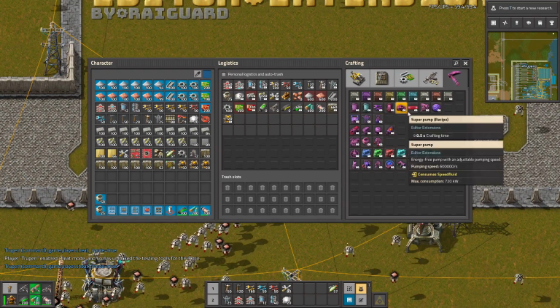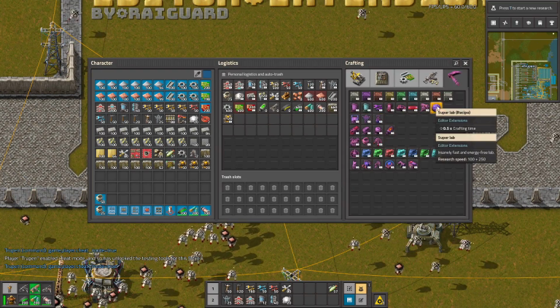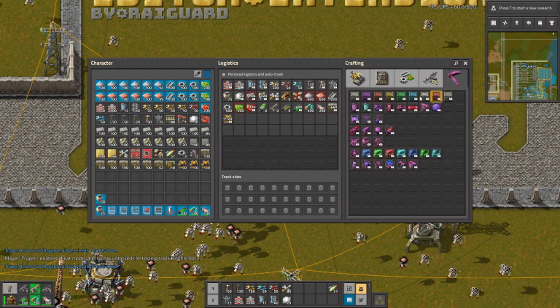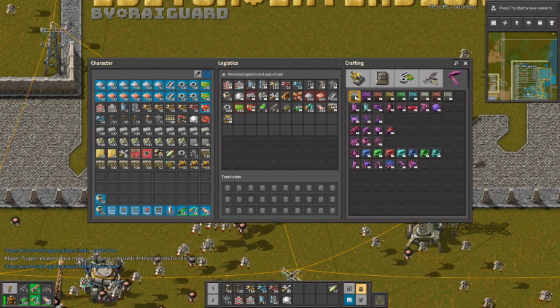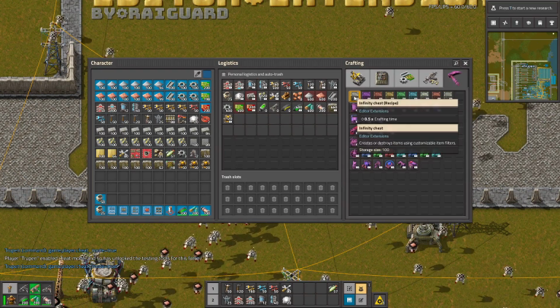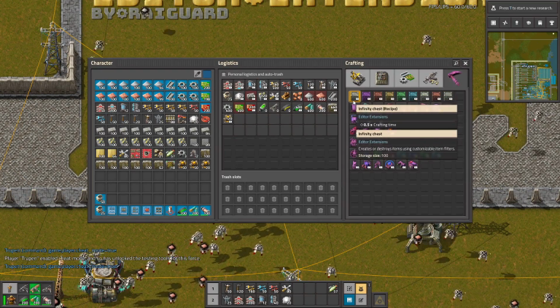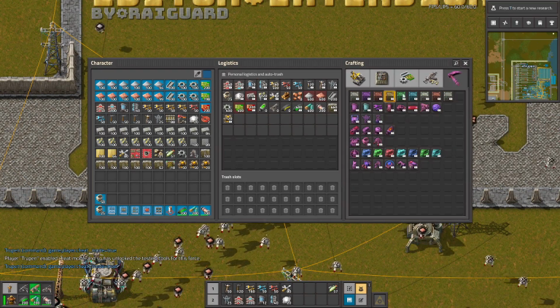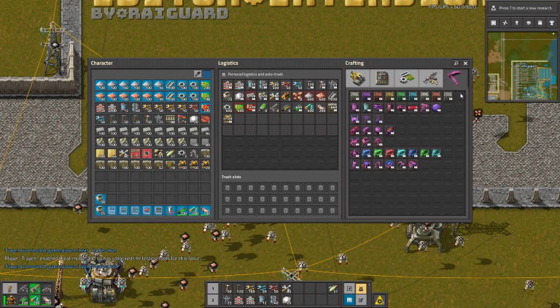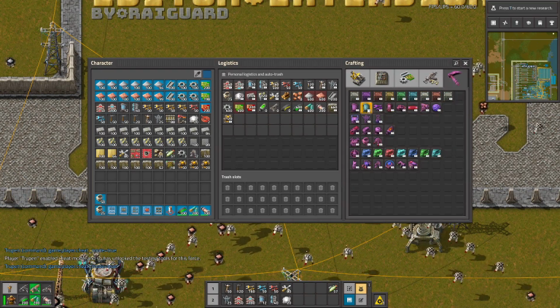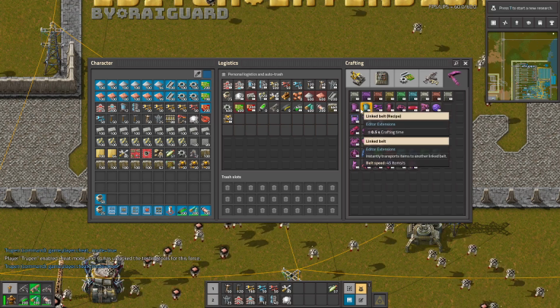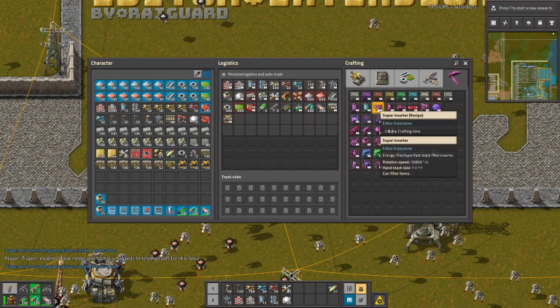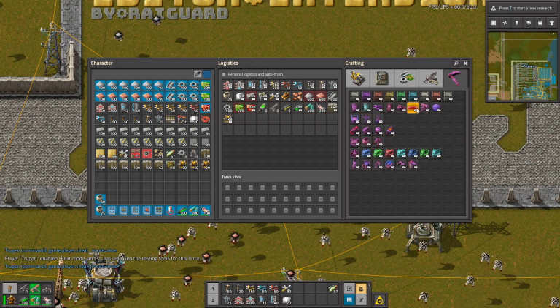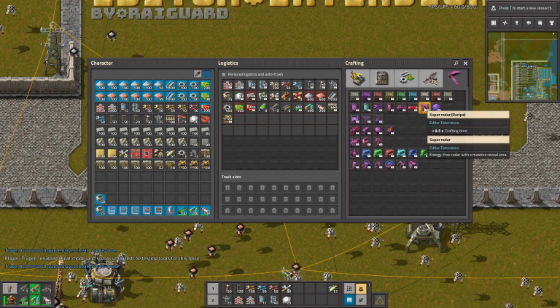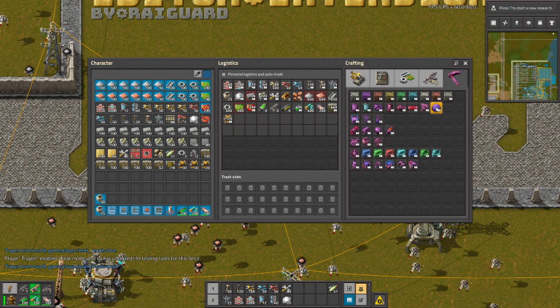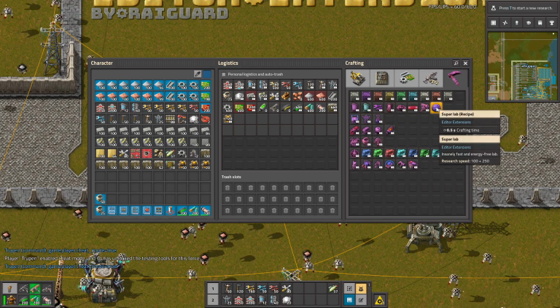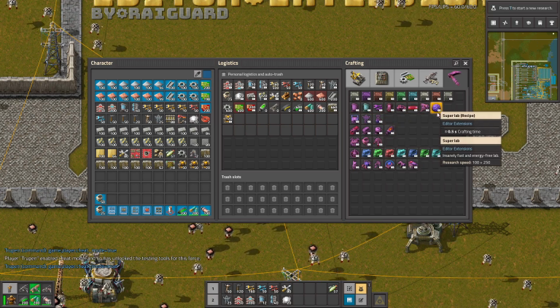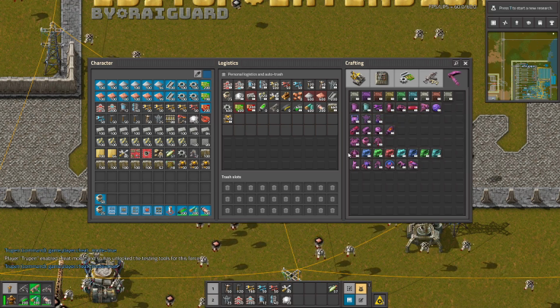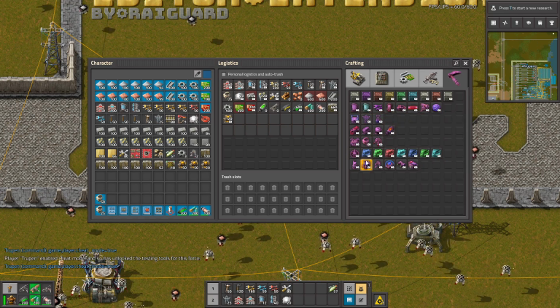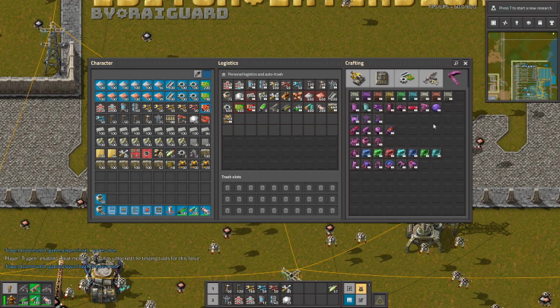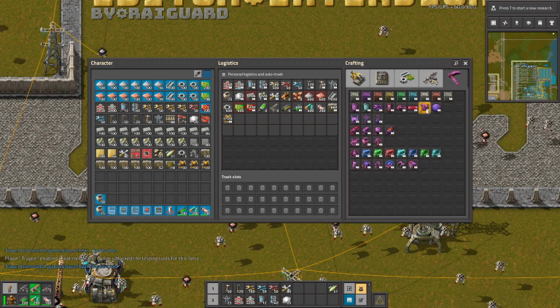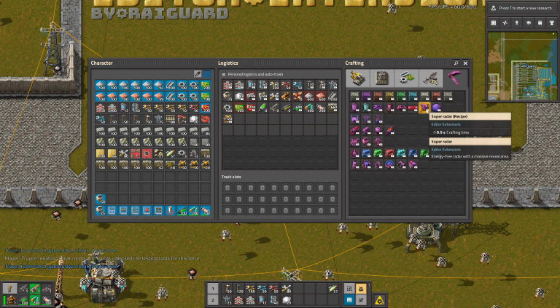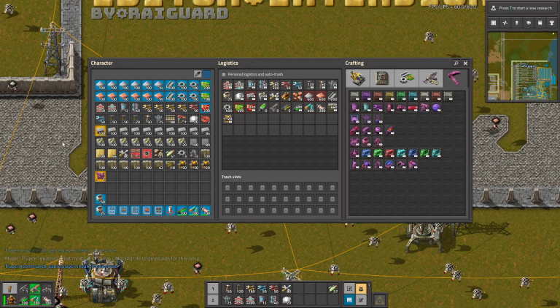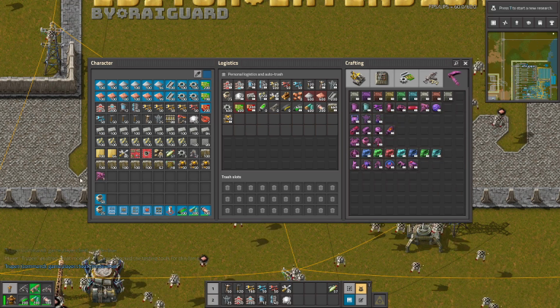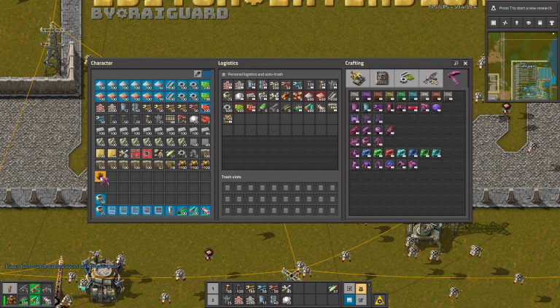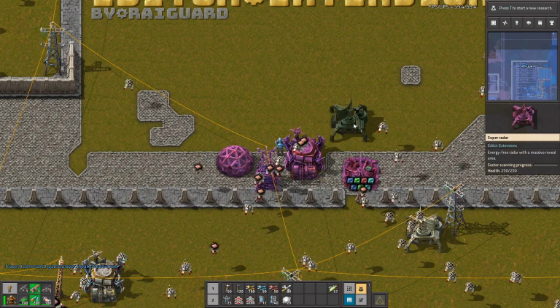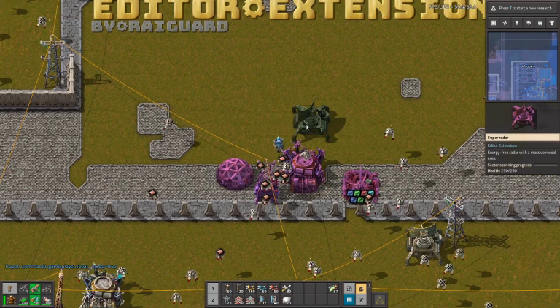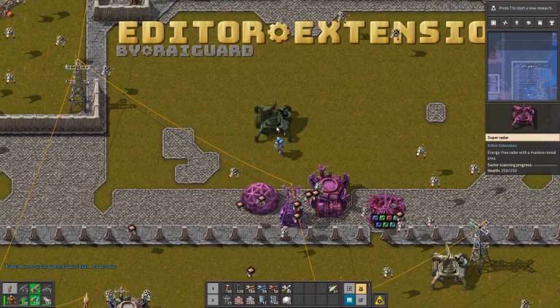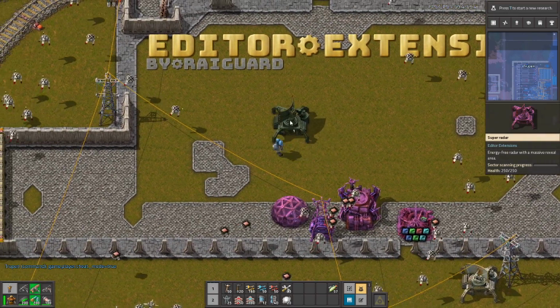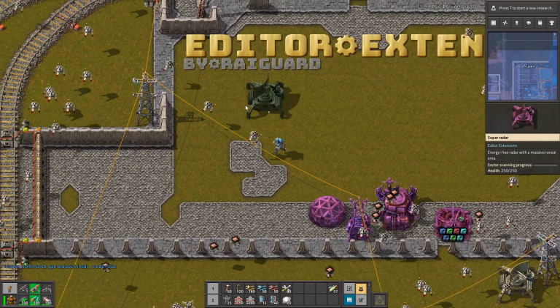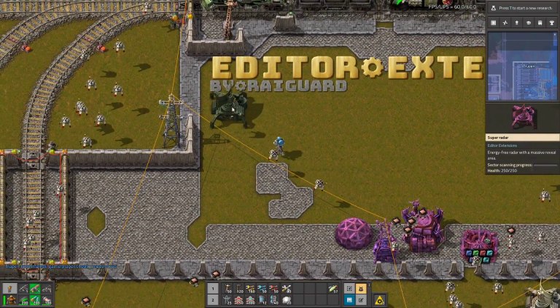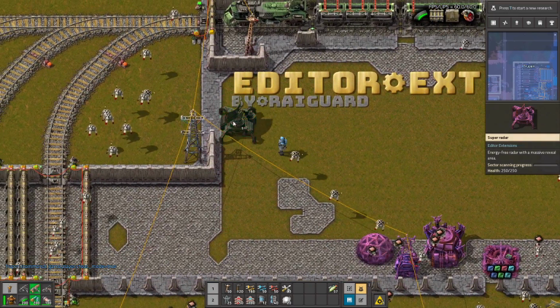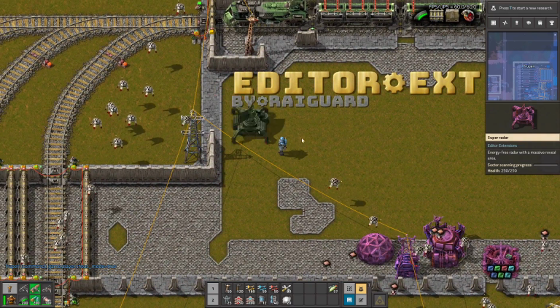As you can see, we have tons of new items: chests, inserters, radars, labs, and so on — and everything helps you with debugging.